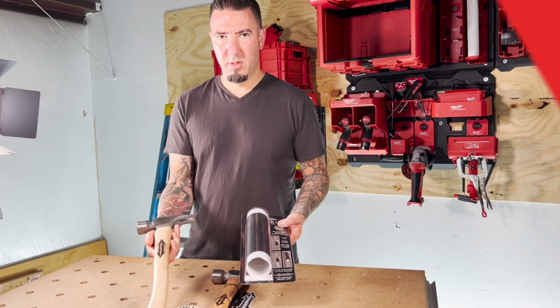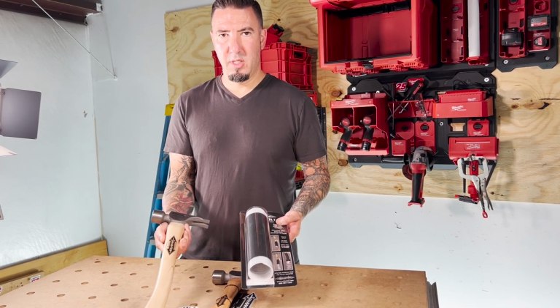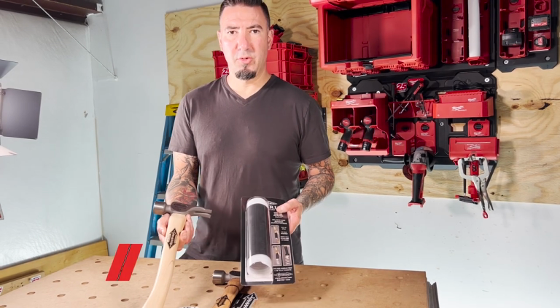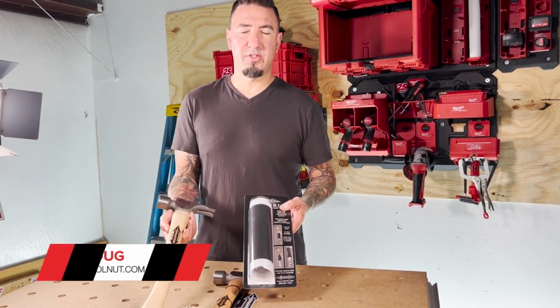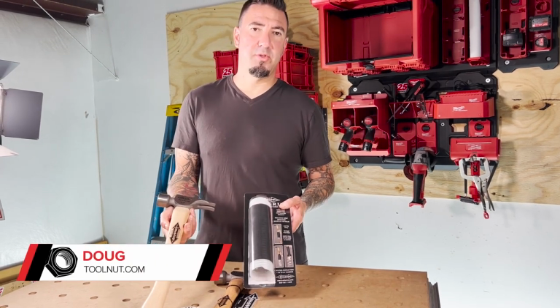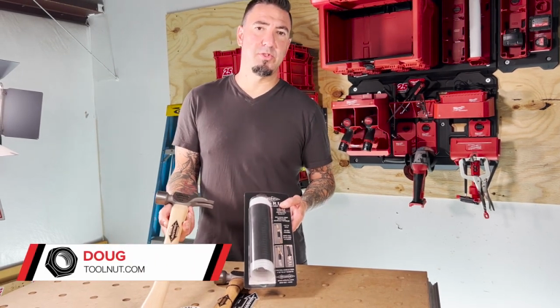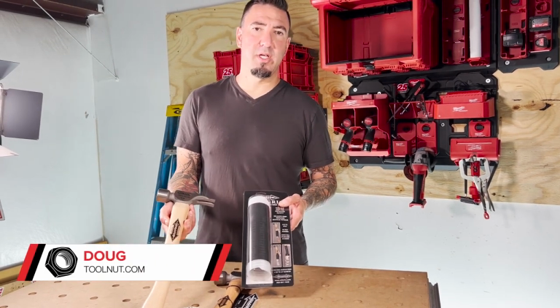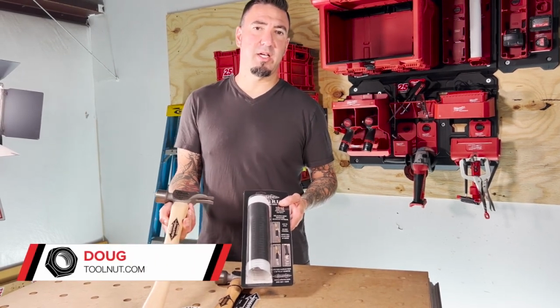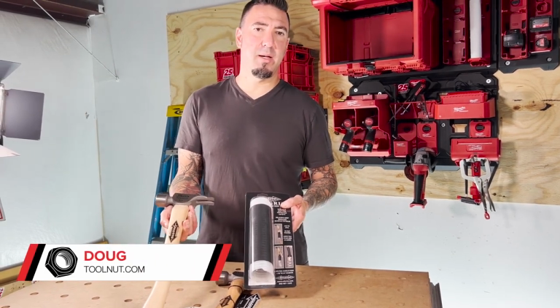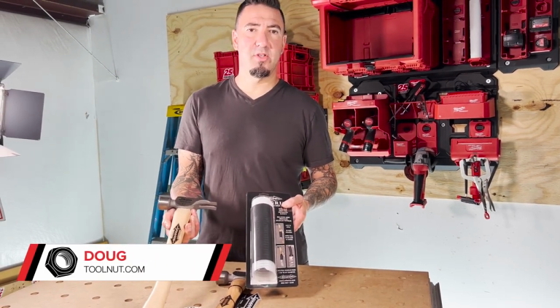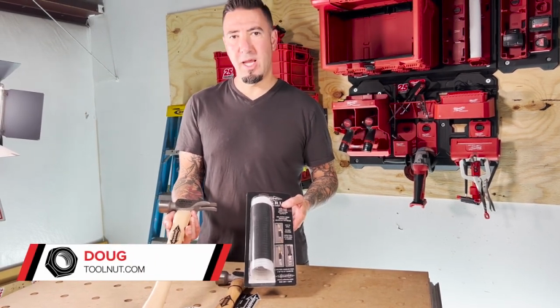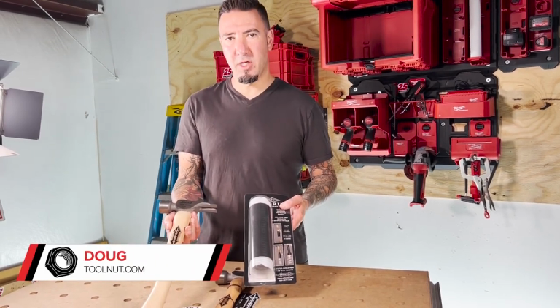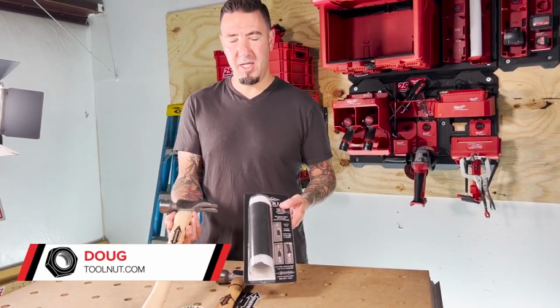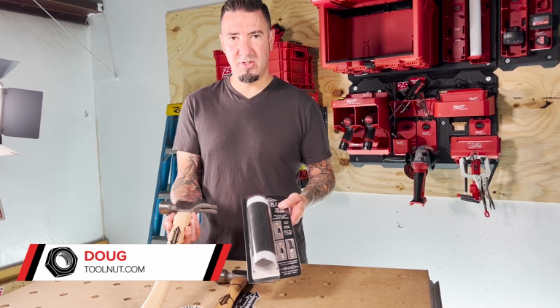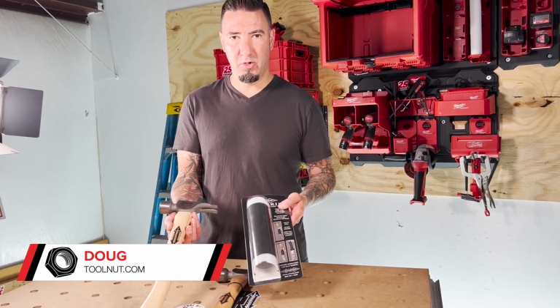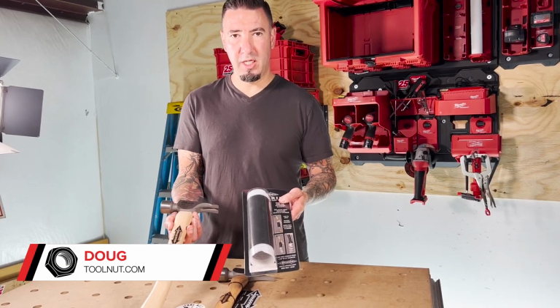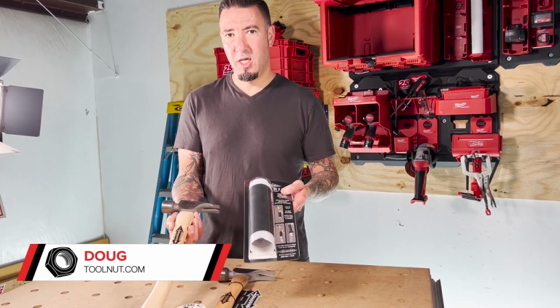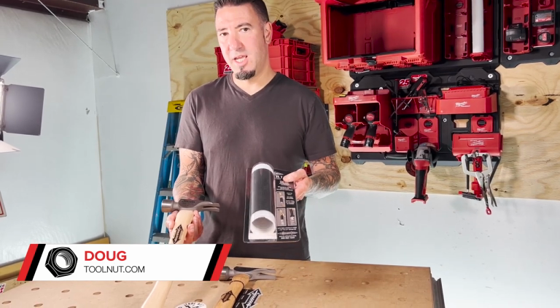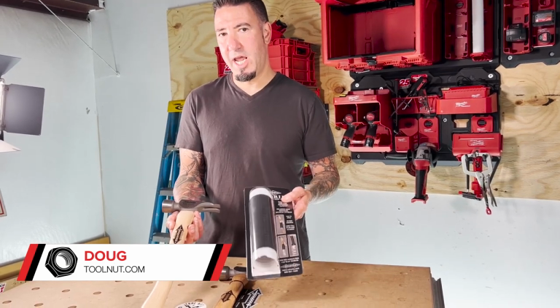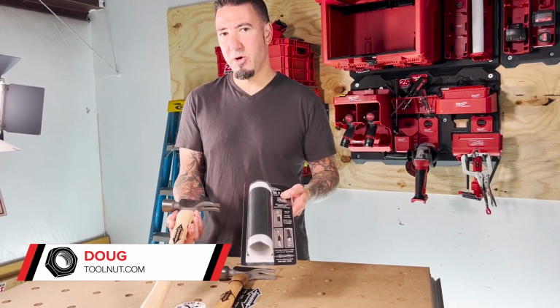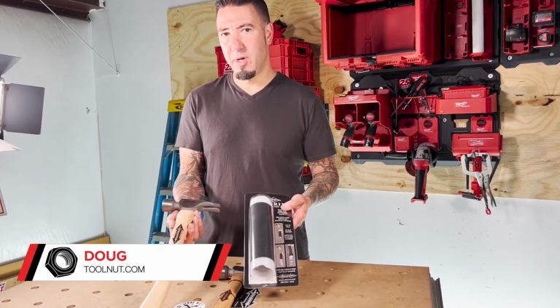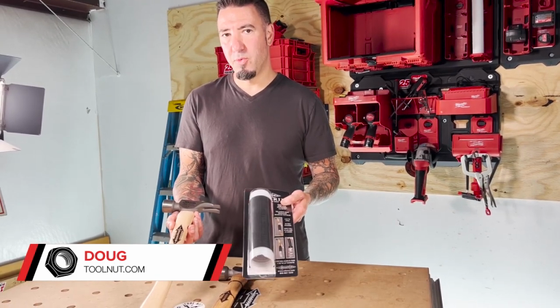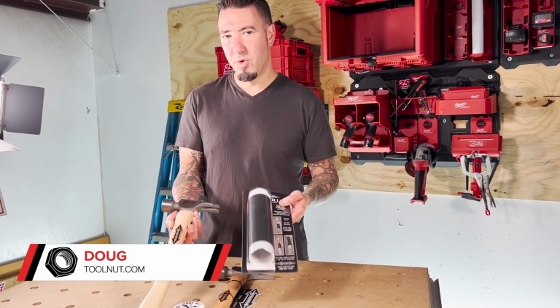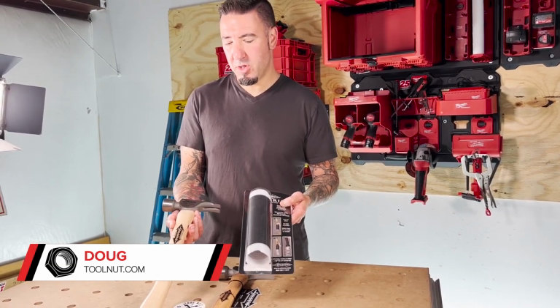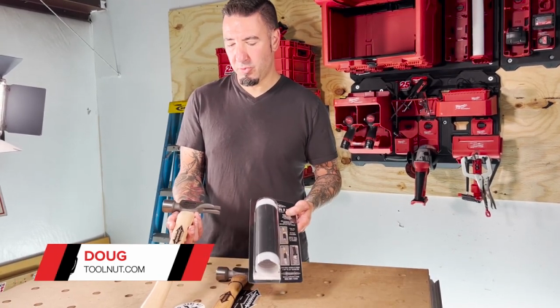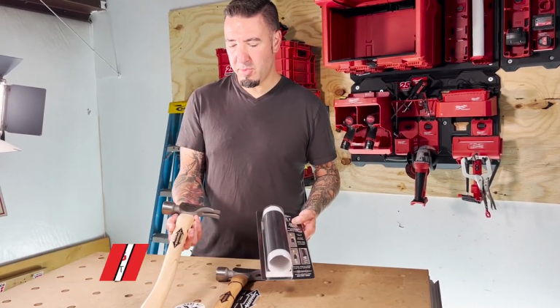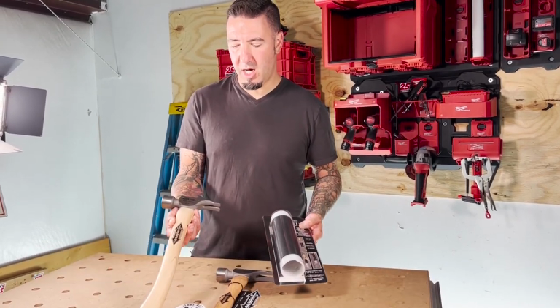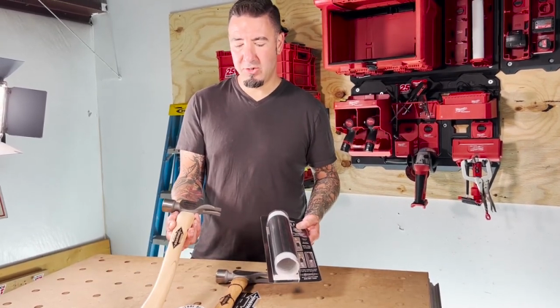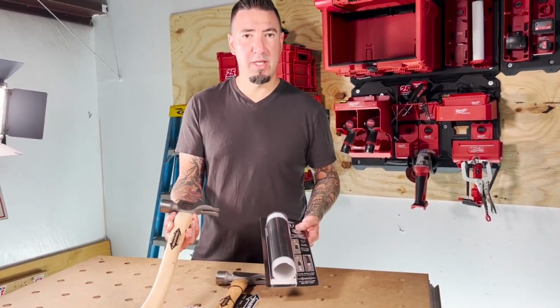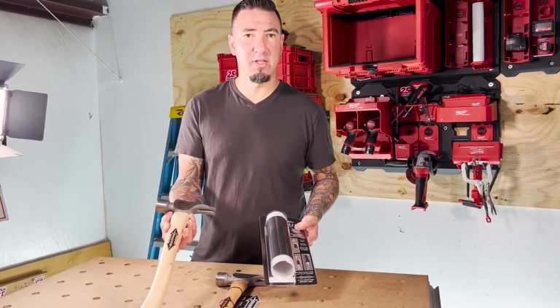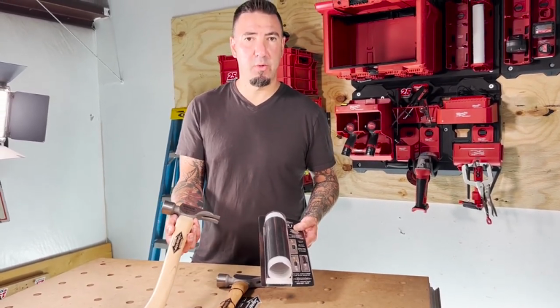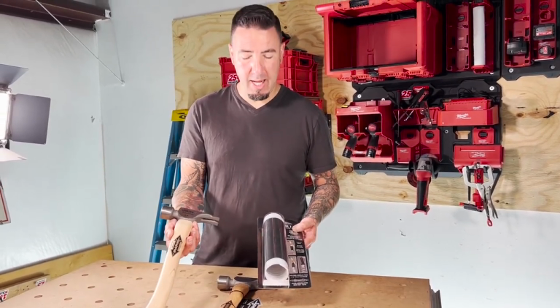Hey Tool Nuts, I'm Doug with Toolnut.com. Today we're going to be installing the Air Grip rubber grip onto a Stiletto hammer.